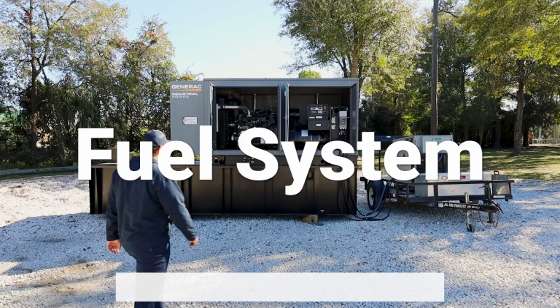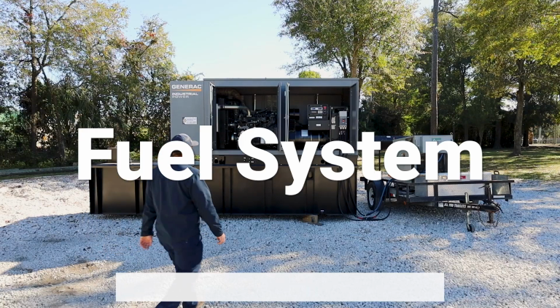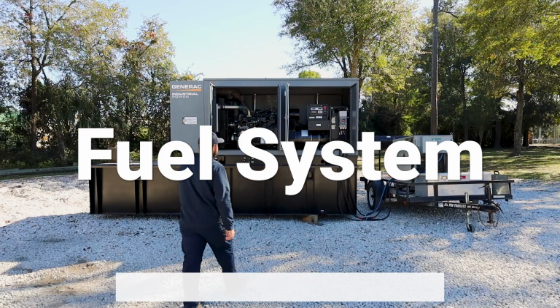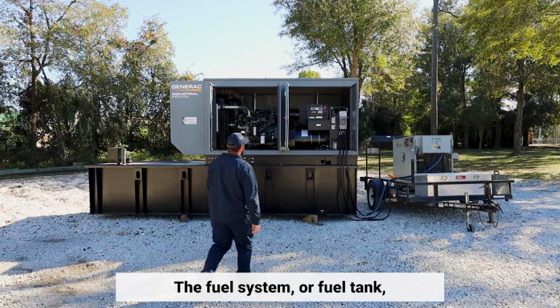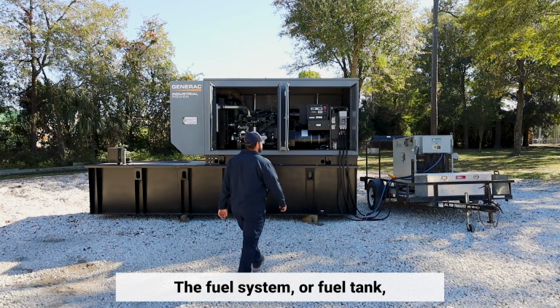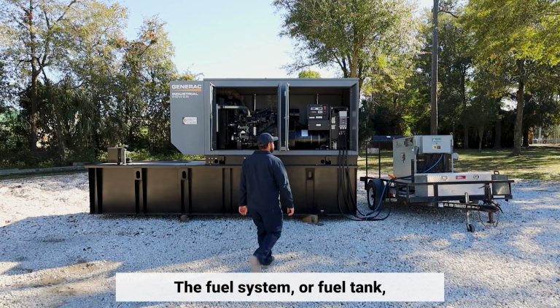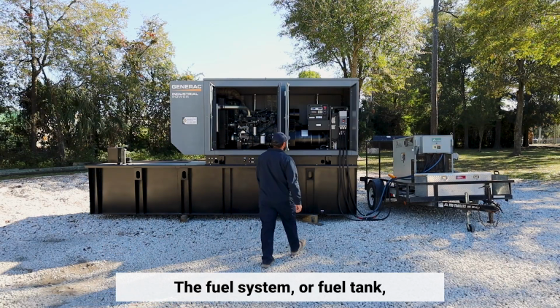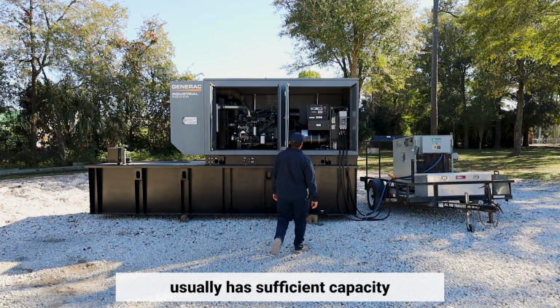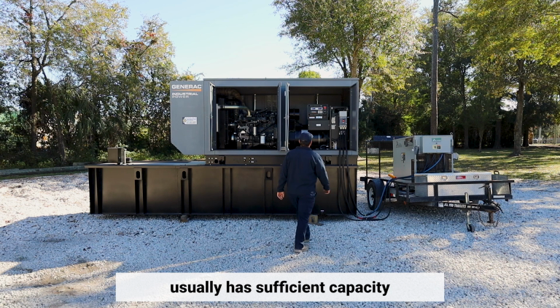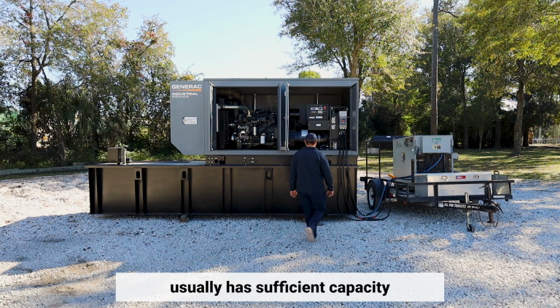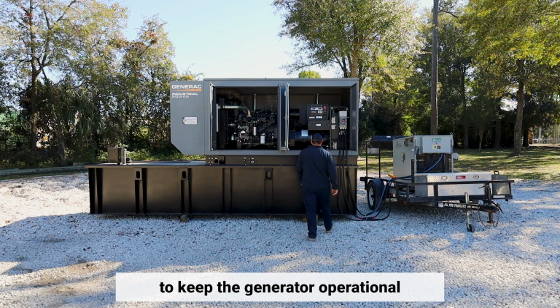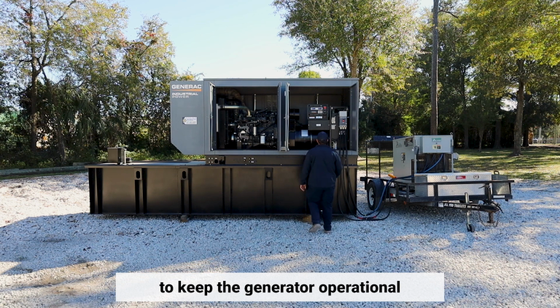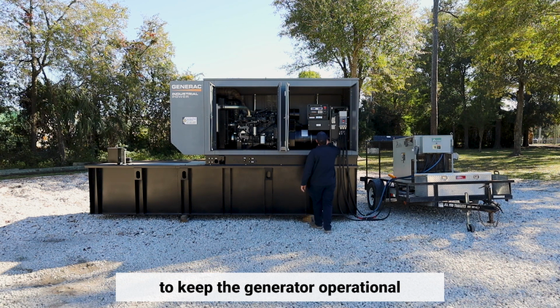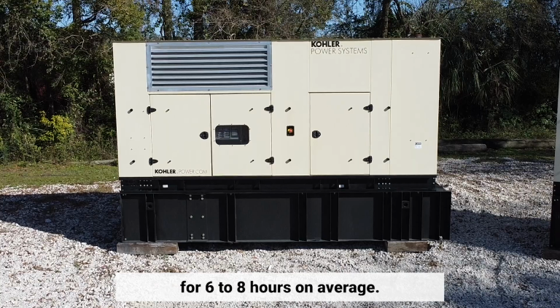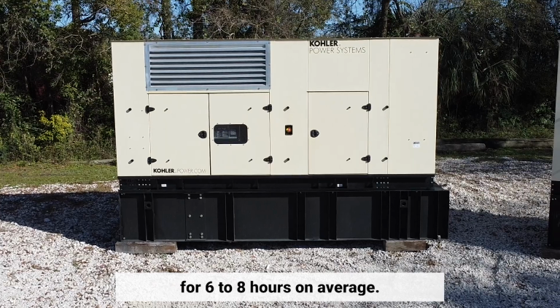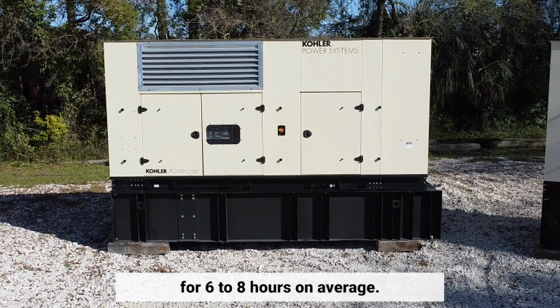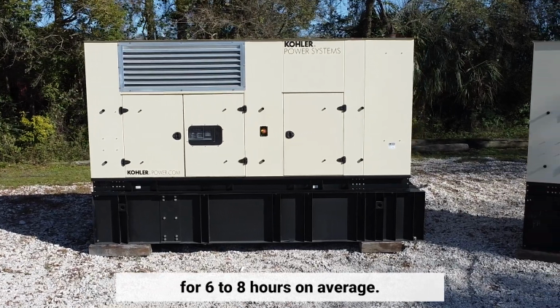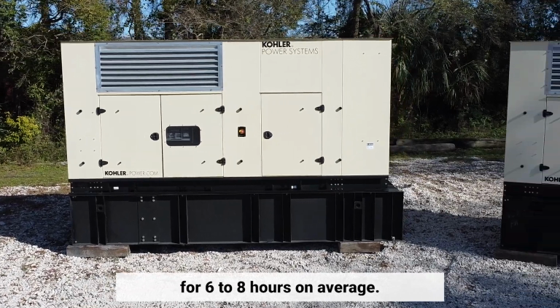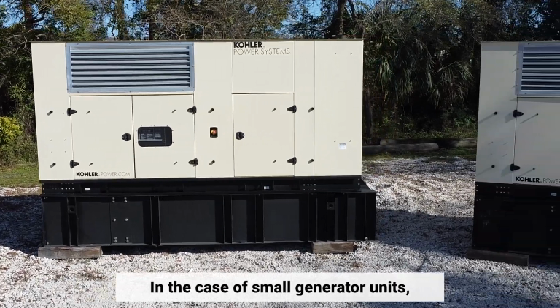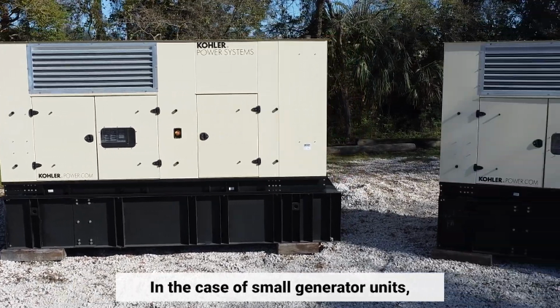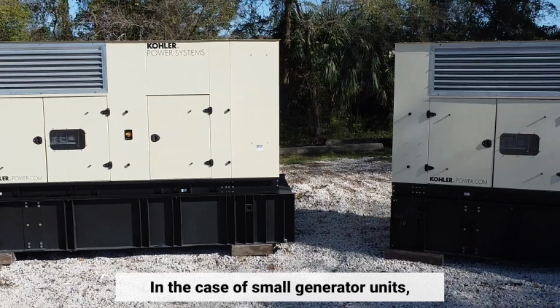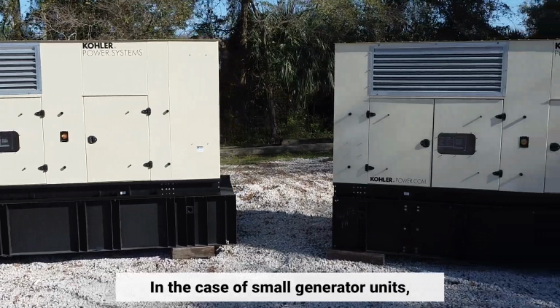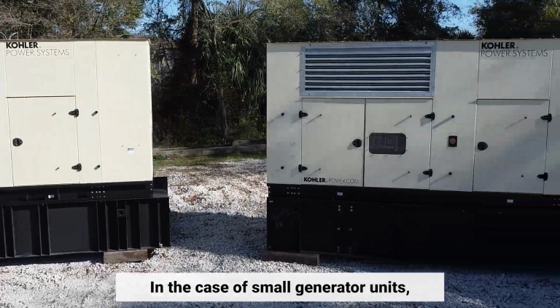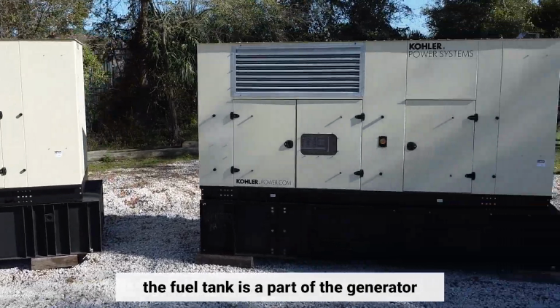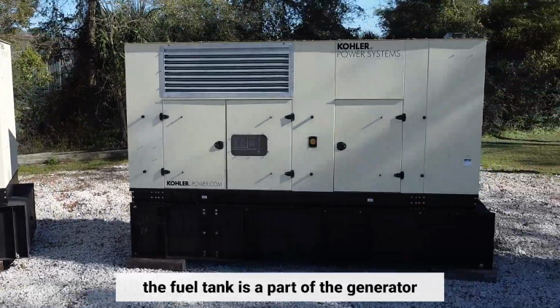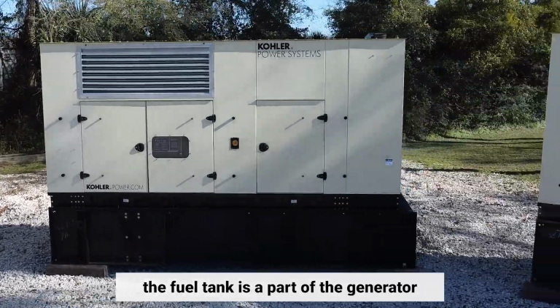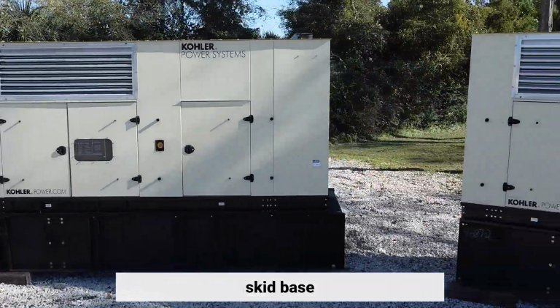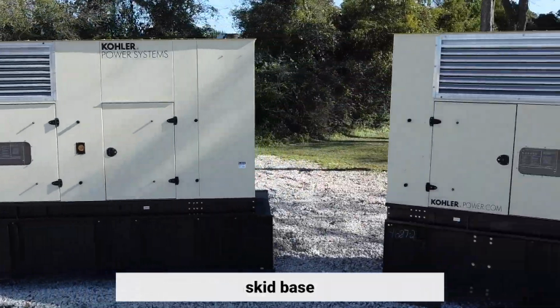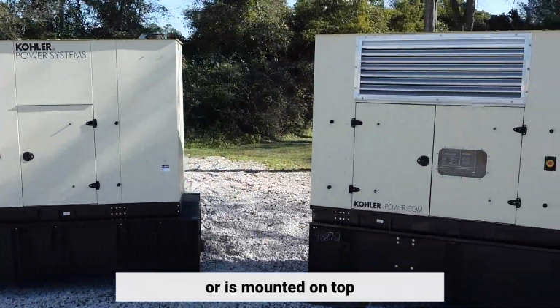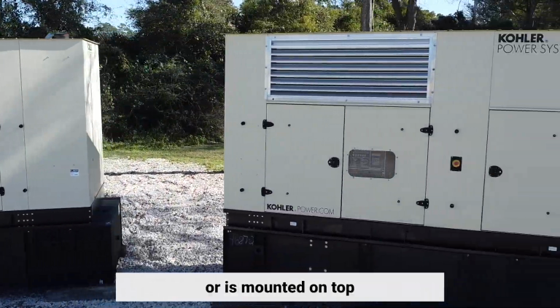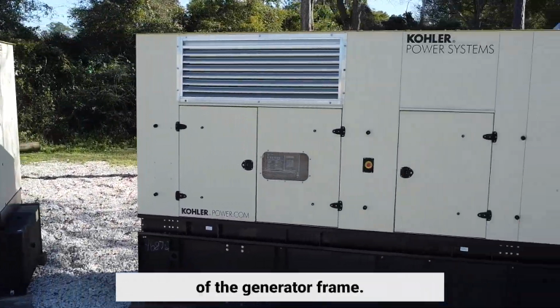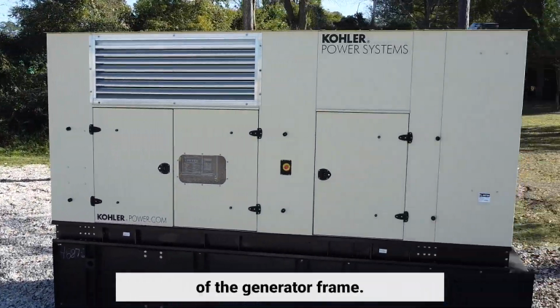The fuel system or fuel tank usually has sufficient capacity to keep the generator operational for six to eight hours on average. In the case of small generator units, the fuel tank is a part of the generator's skid base or is mounted on top of the generator frame.